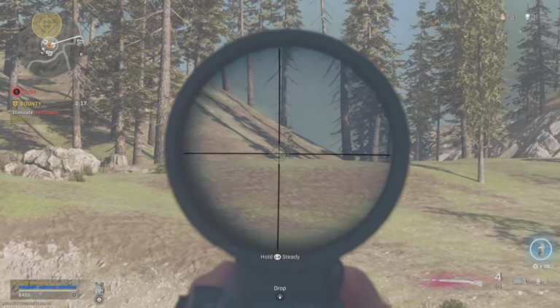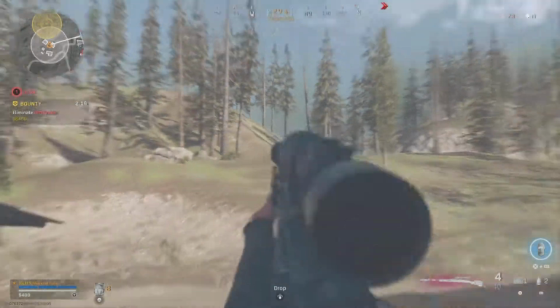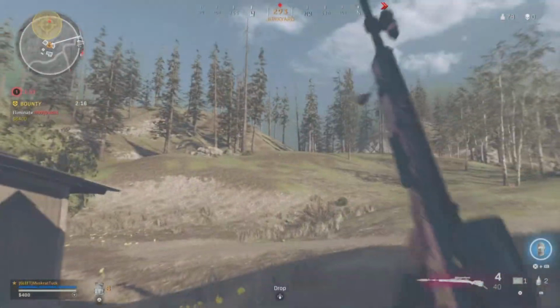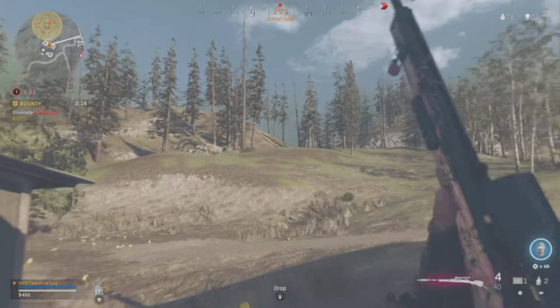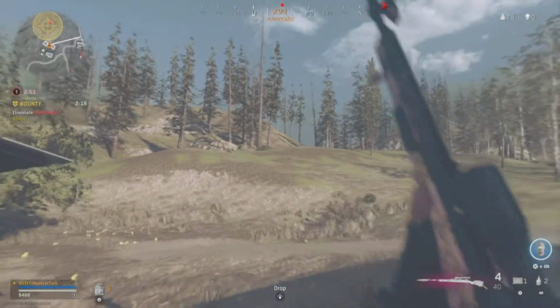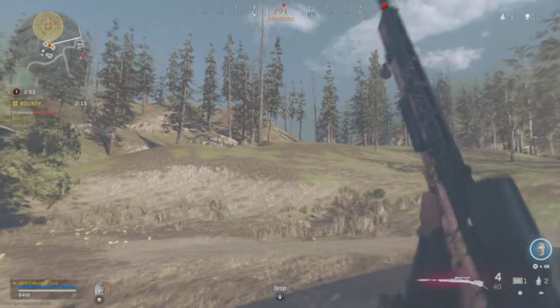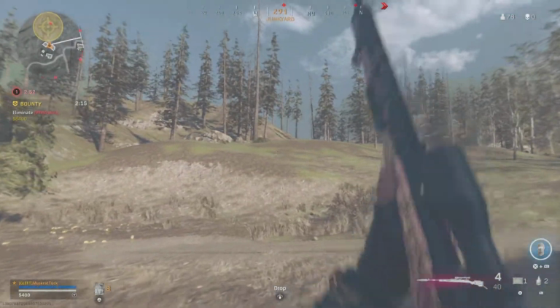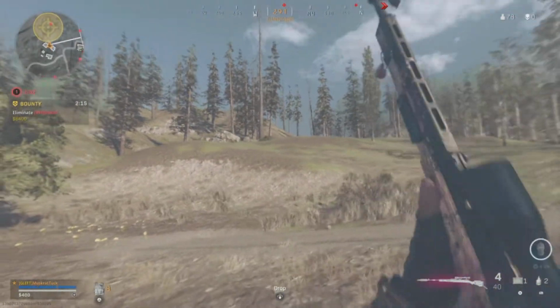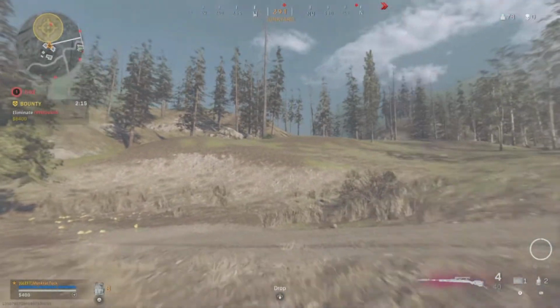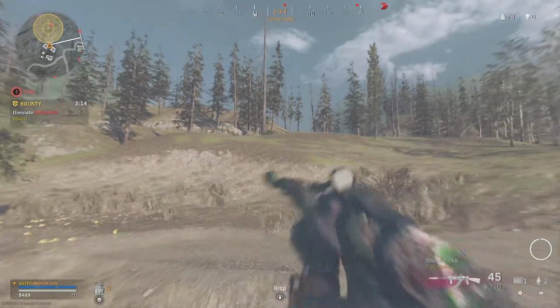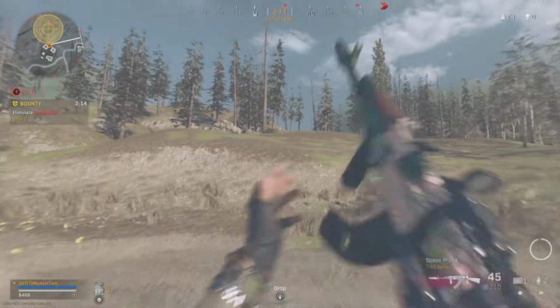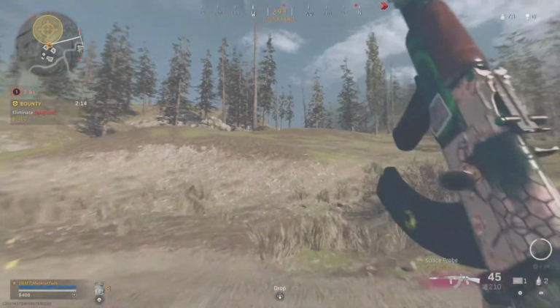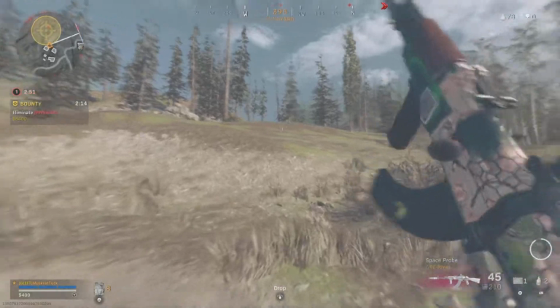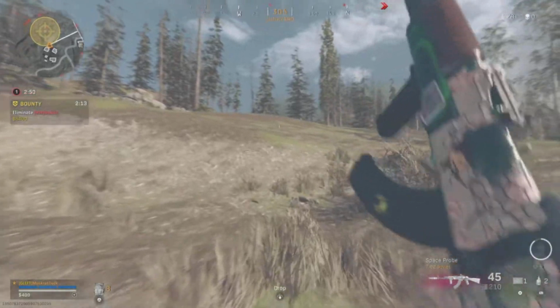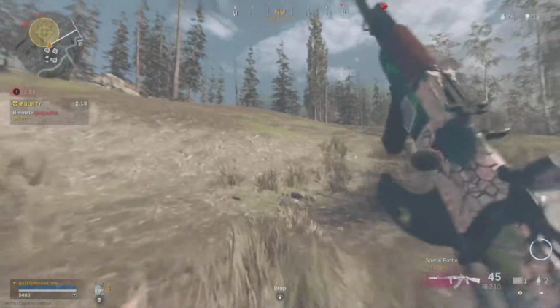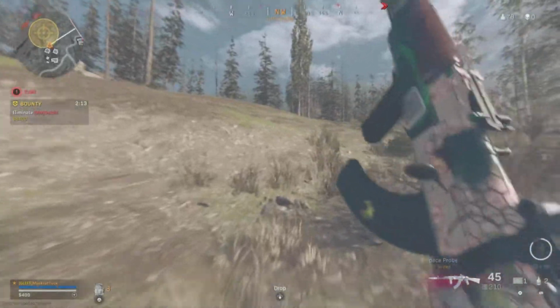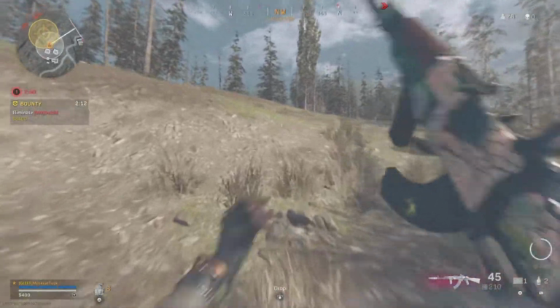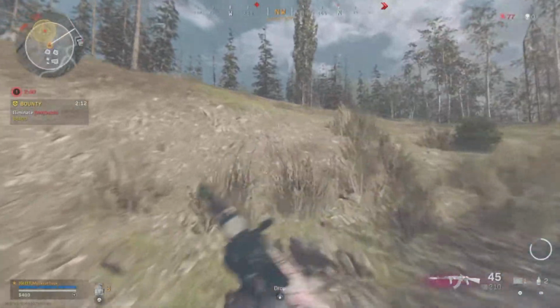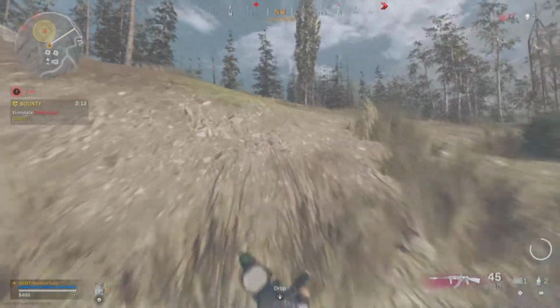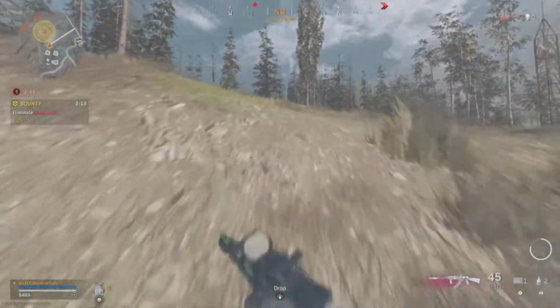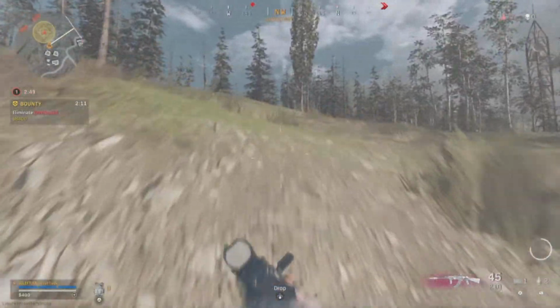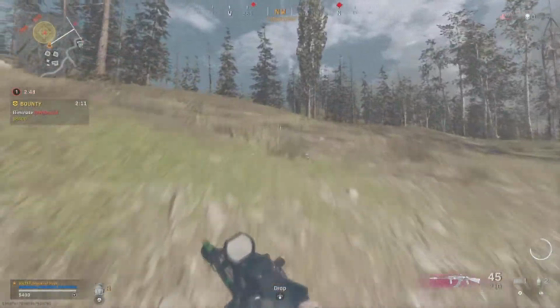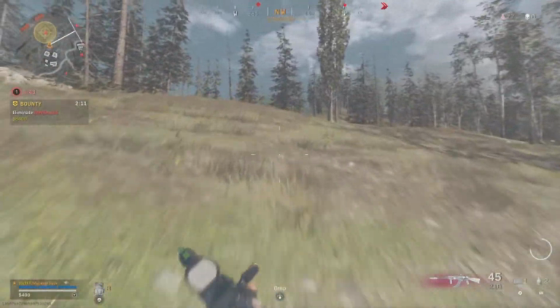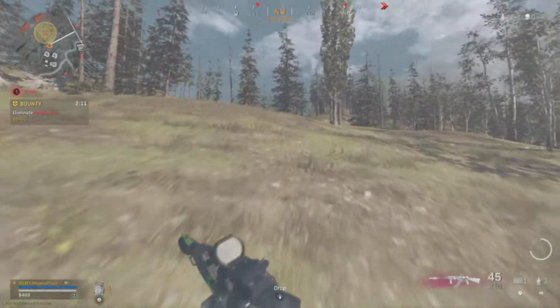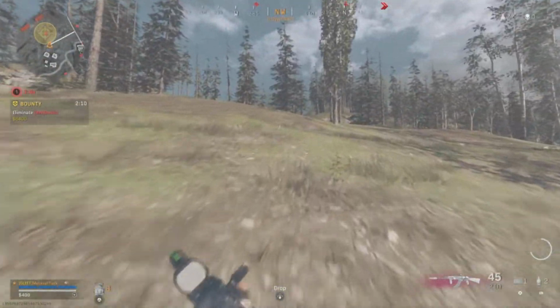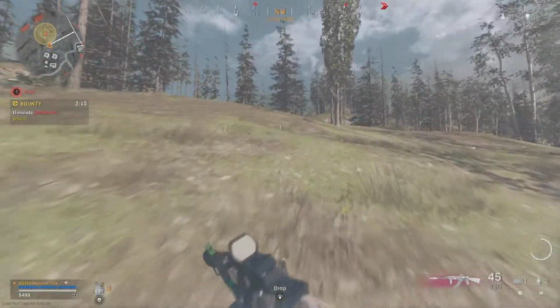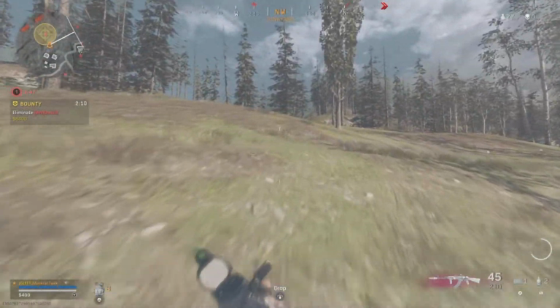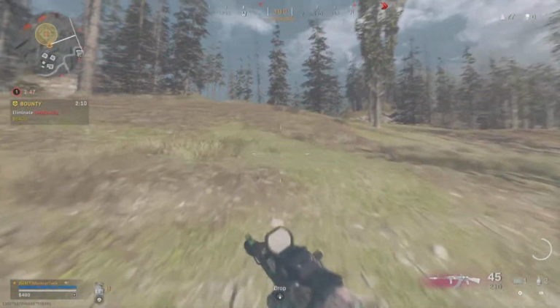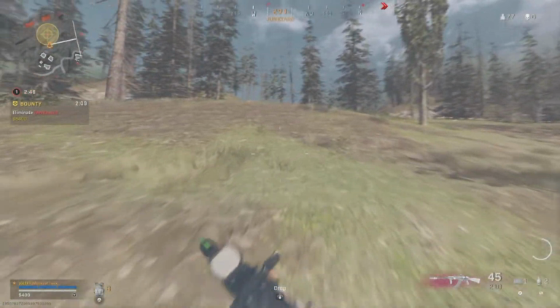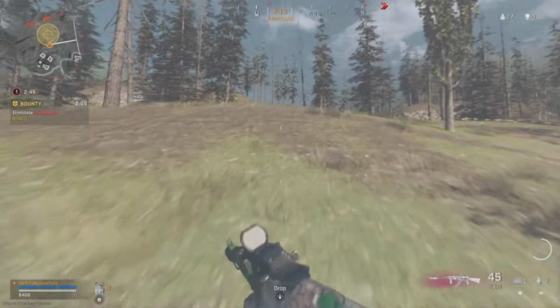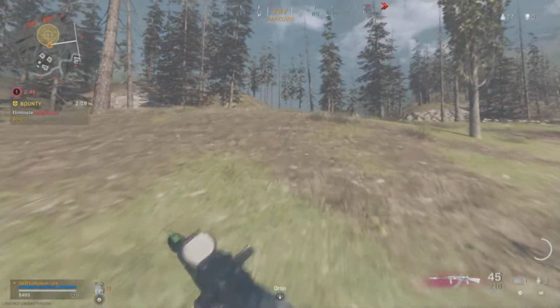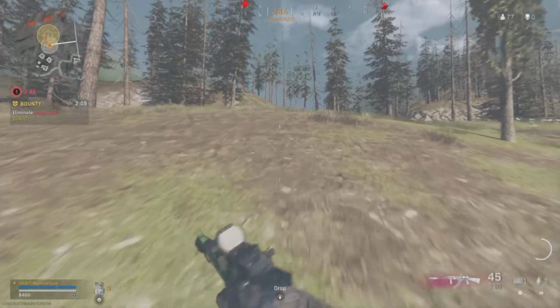After missing the shot, I know he can just stay on that ridge, so I enable dead silence so I'm nice and quiet as I'm walking up there. I try to flank him and take him out.